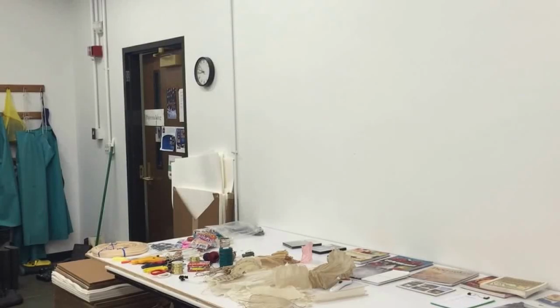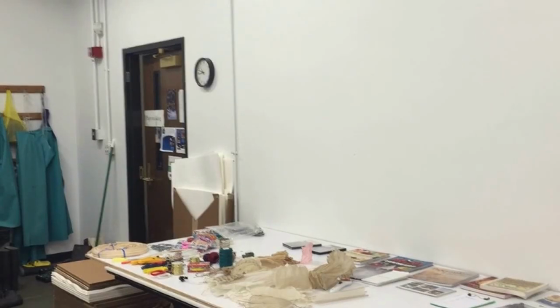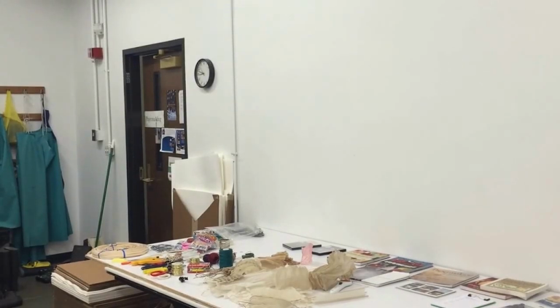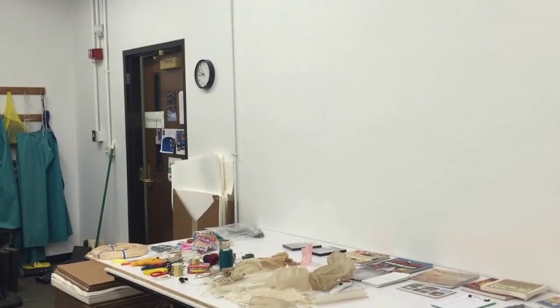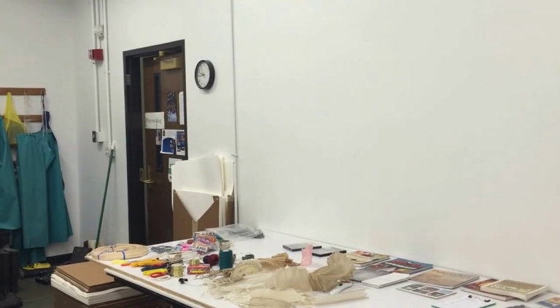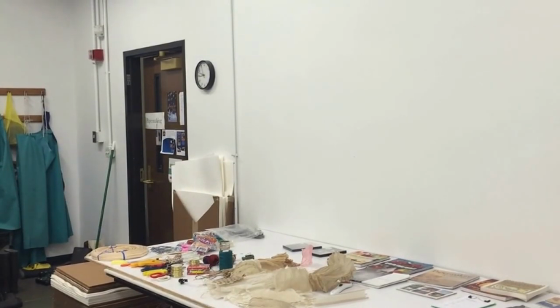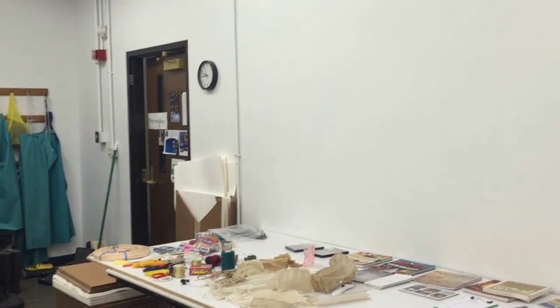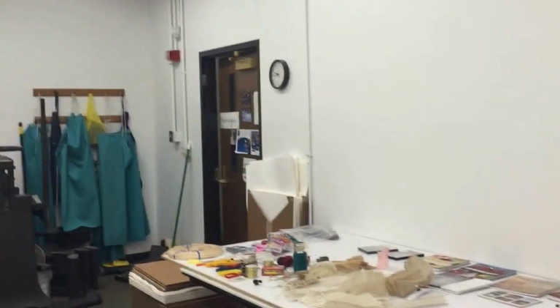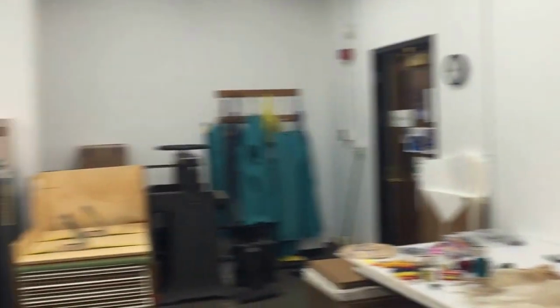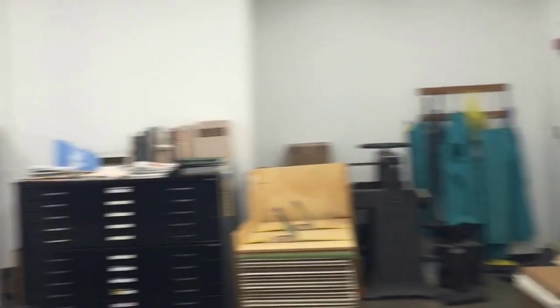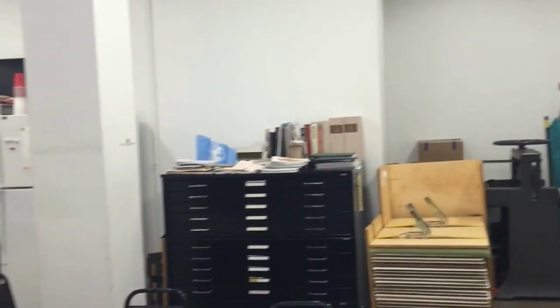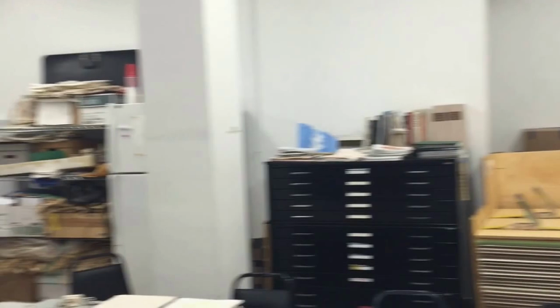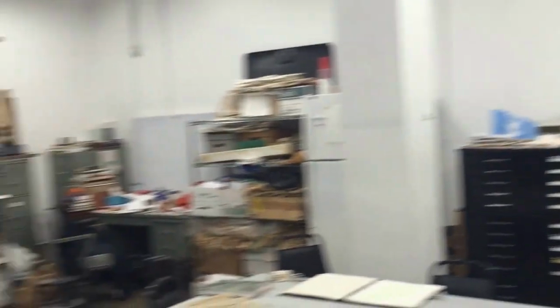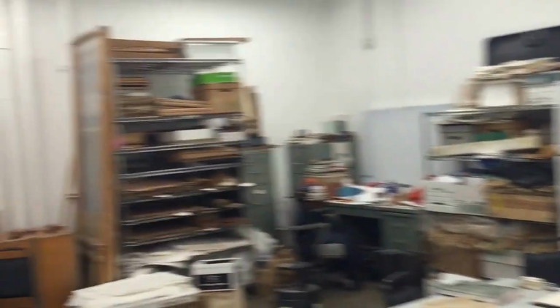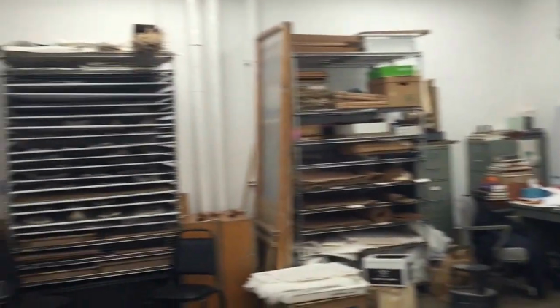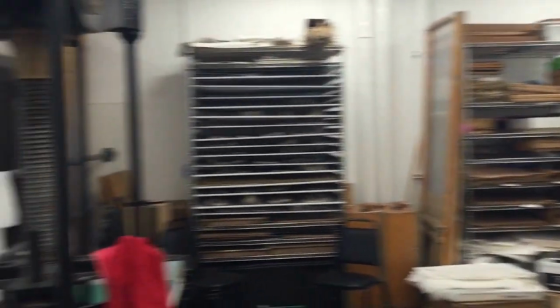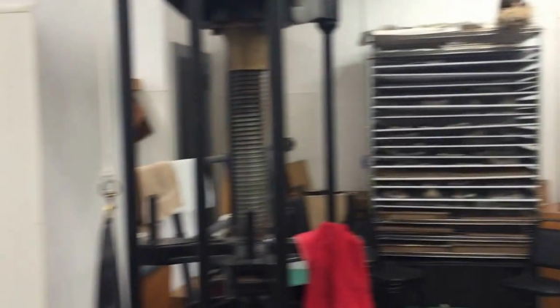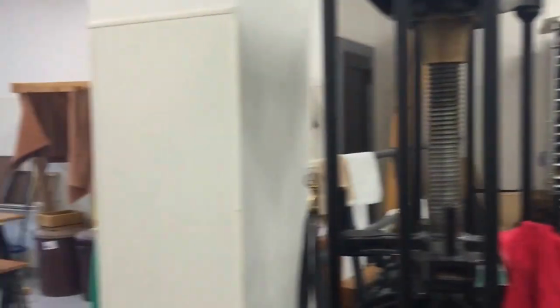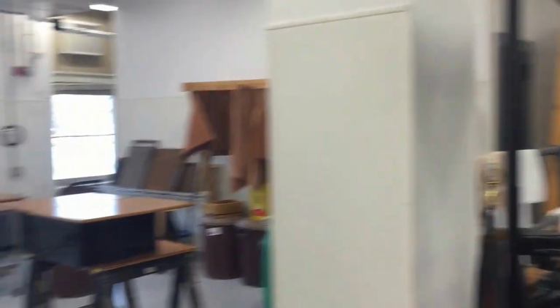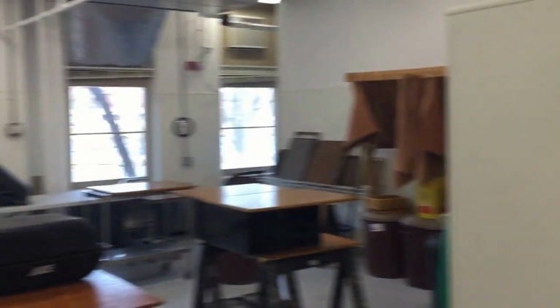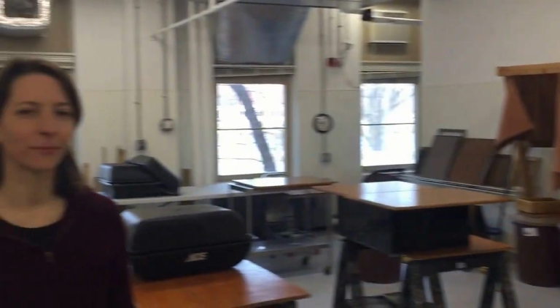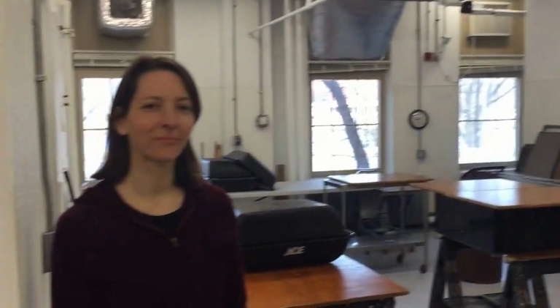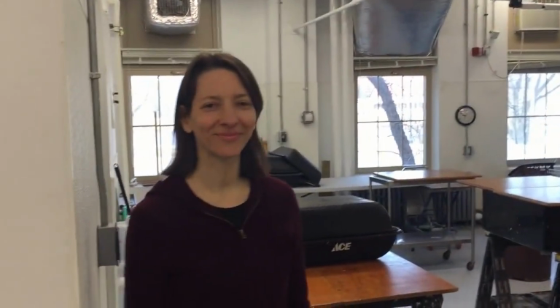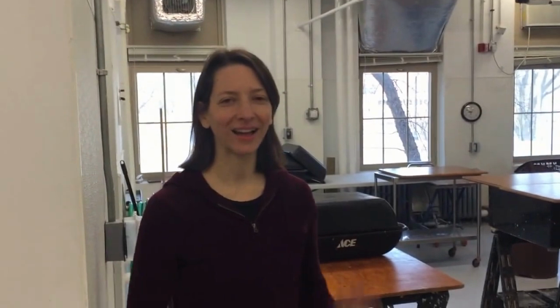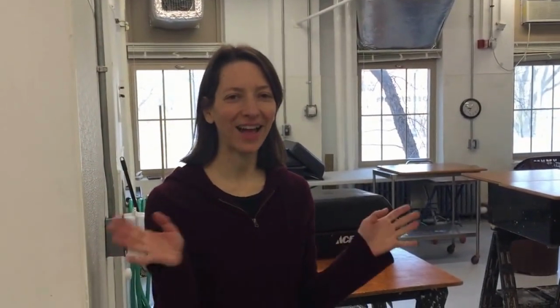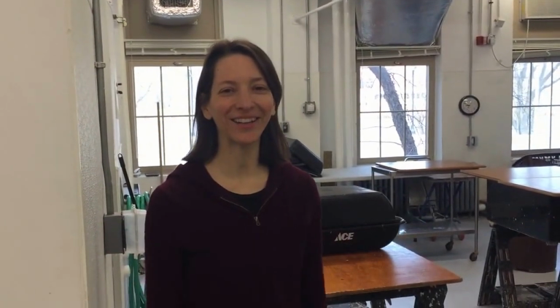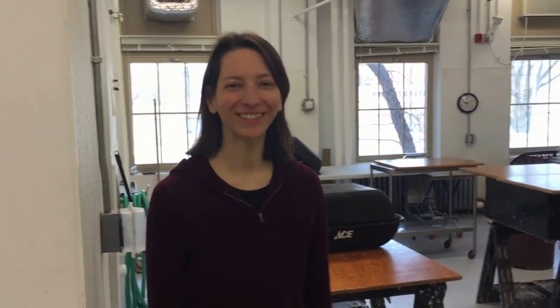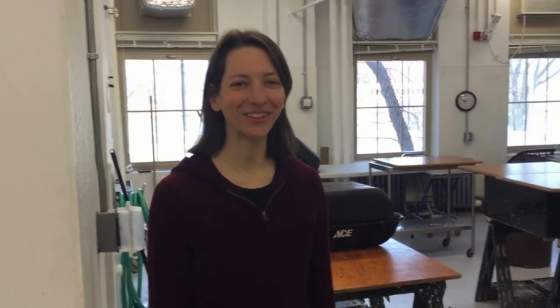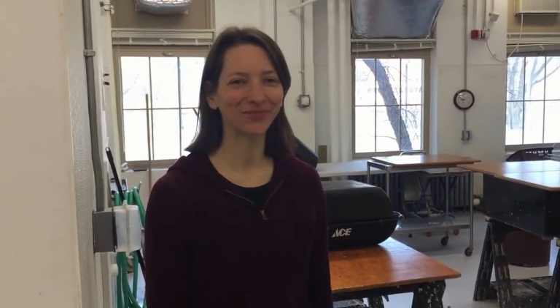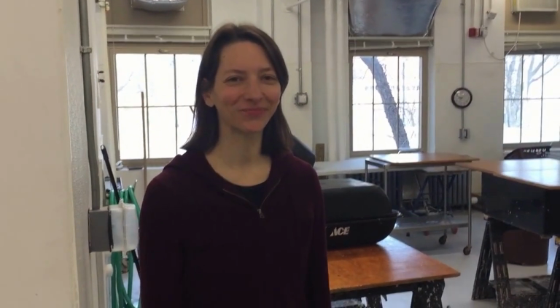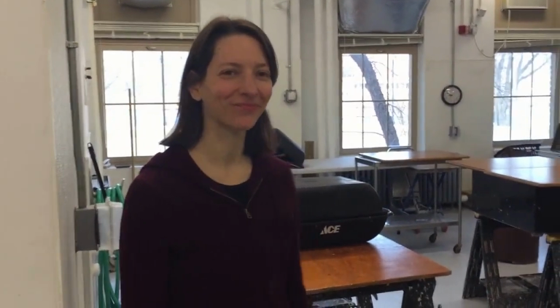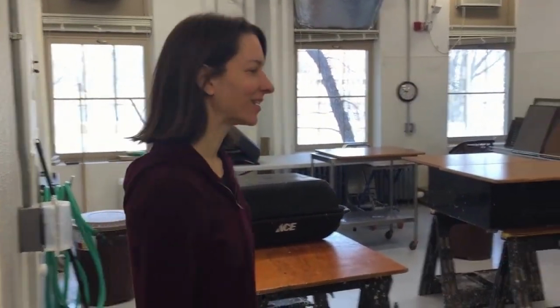Hi, it's Helen Hebert and I'm in the papermaking classroom at the University of Iowa with Tatiana Ginsberg, who's going to give us a little tour. Hi Tatiana. Hi Helen. Welcome. Thanks. Show me around.